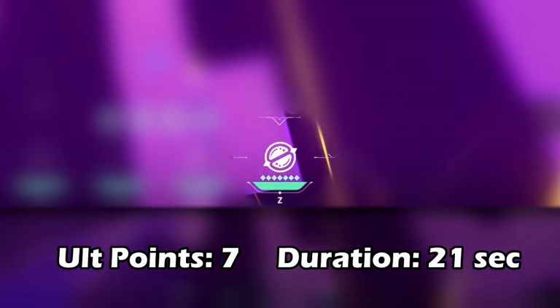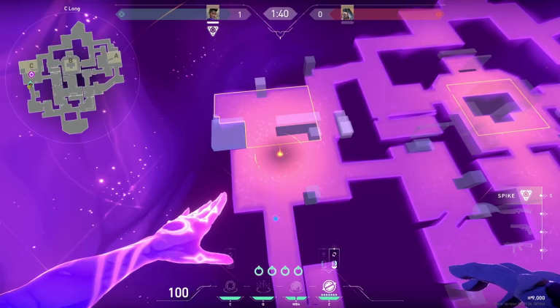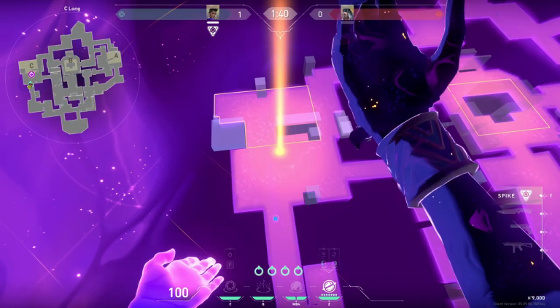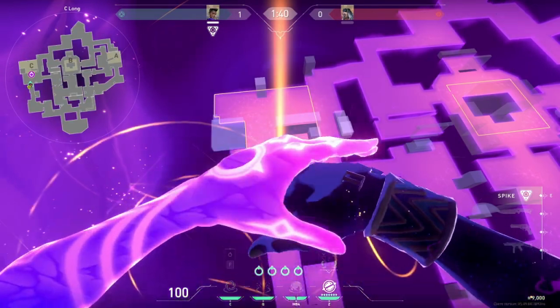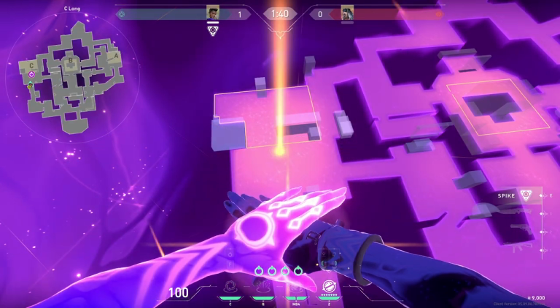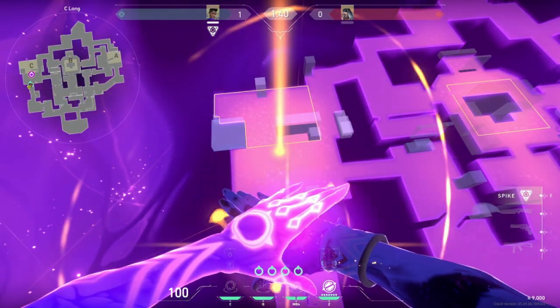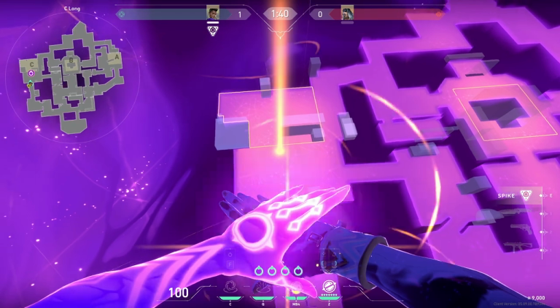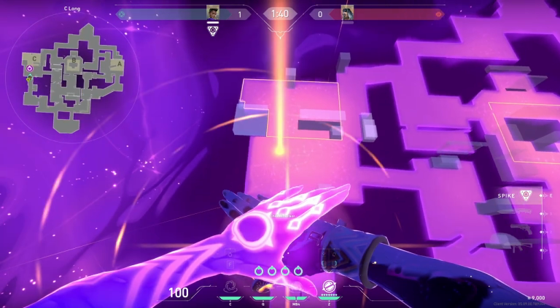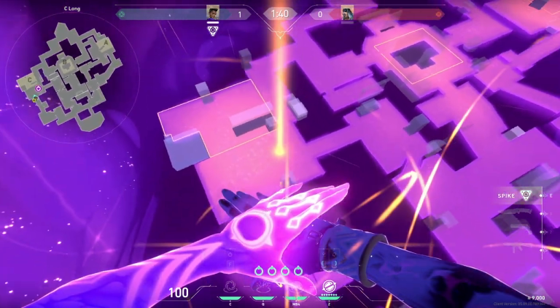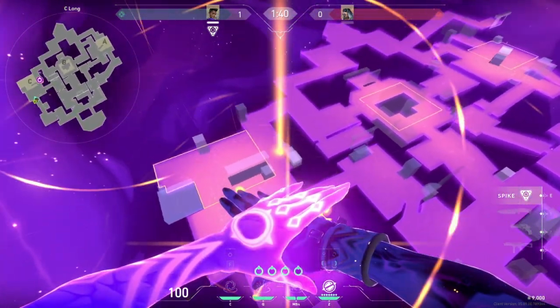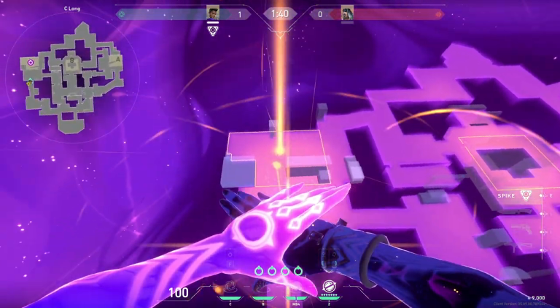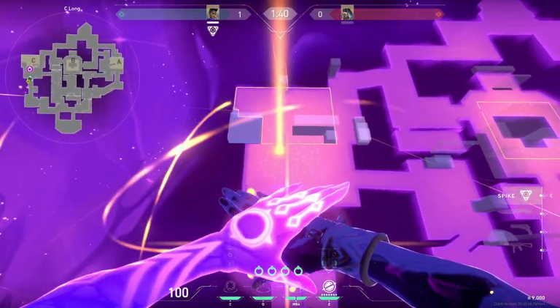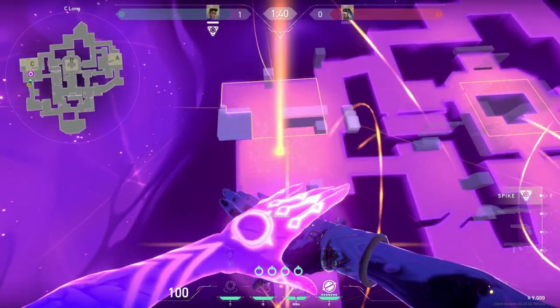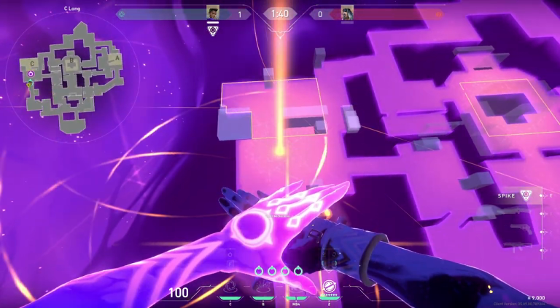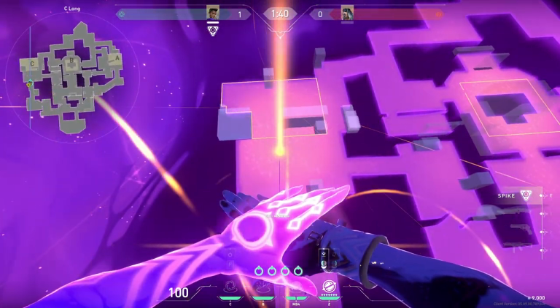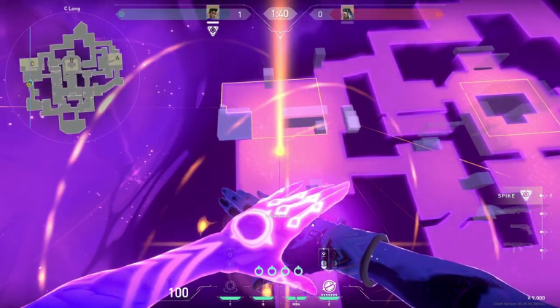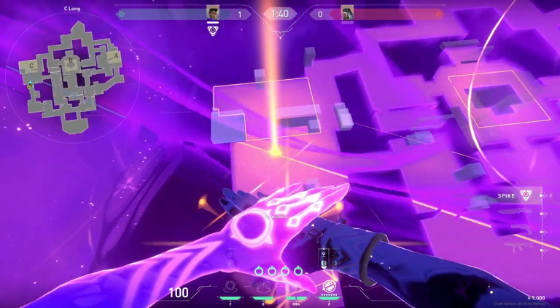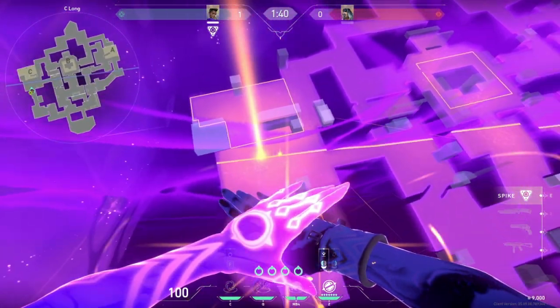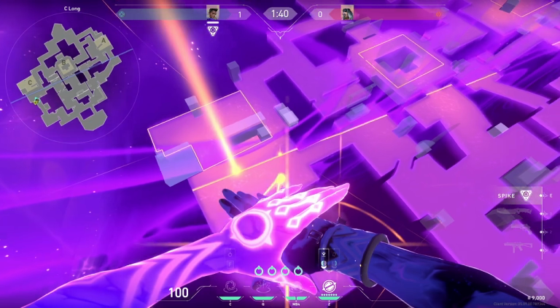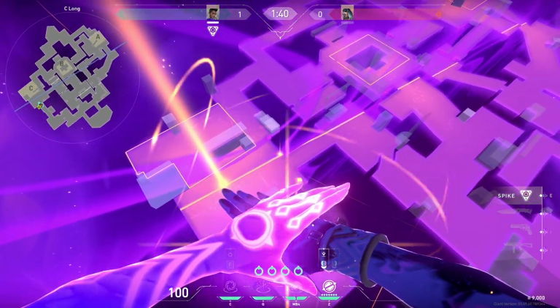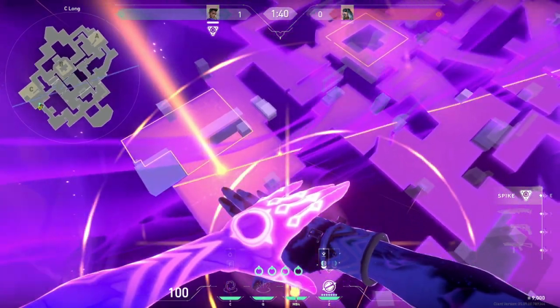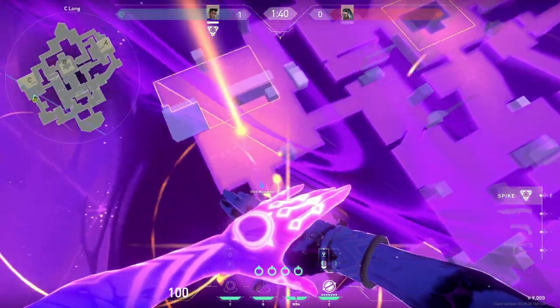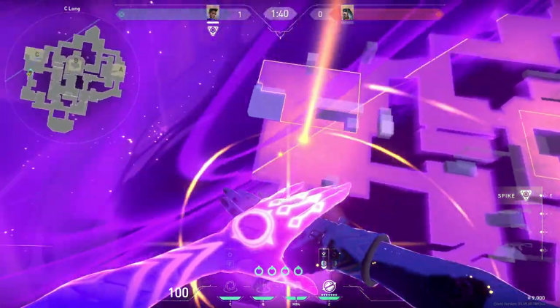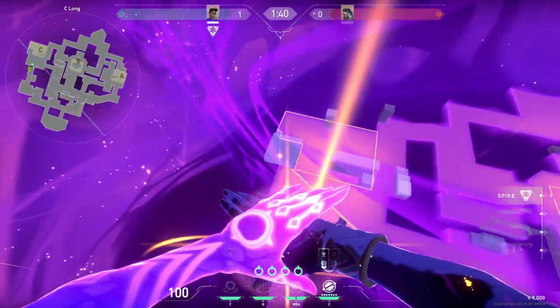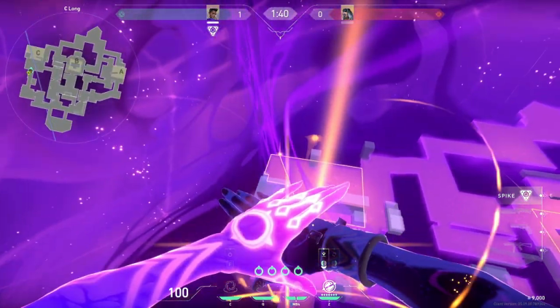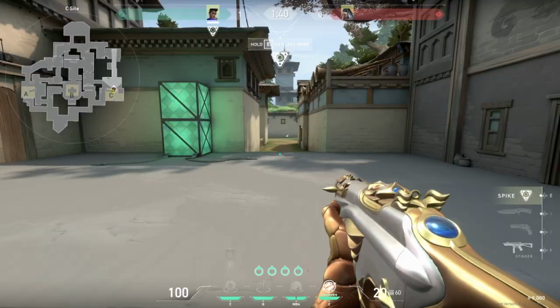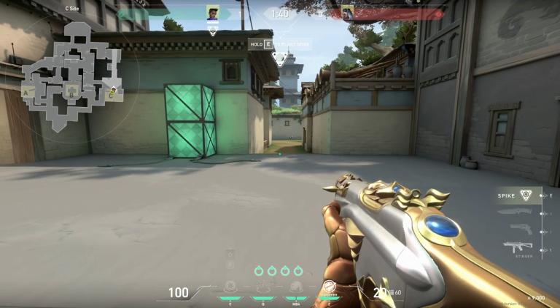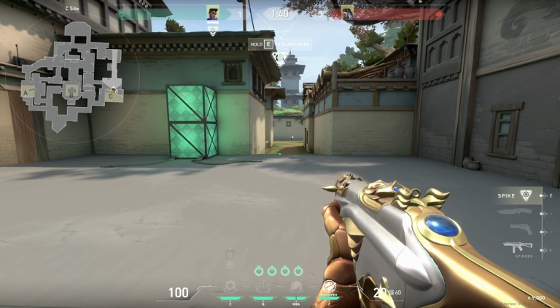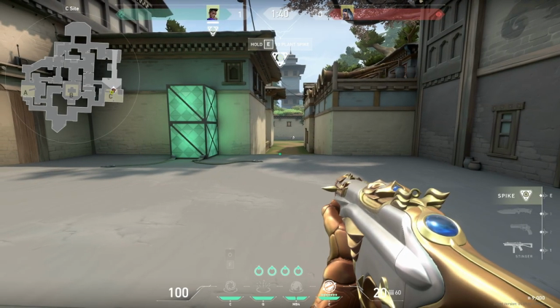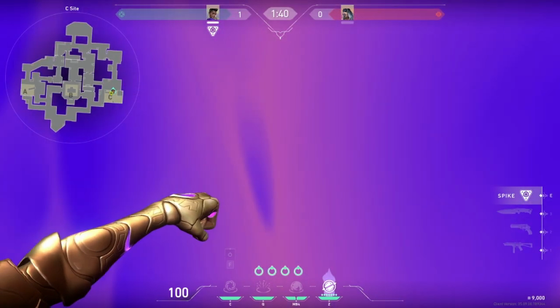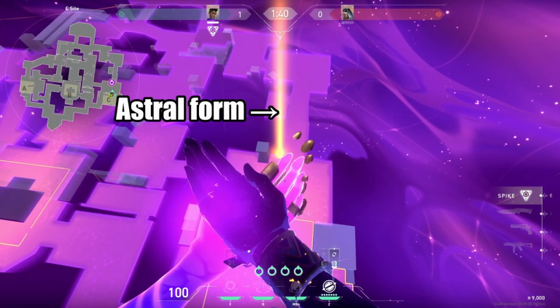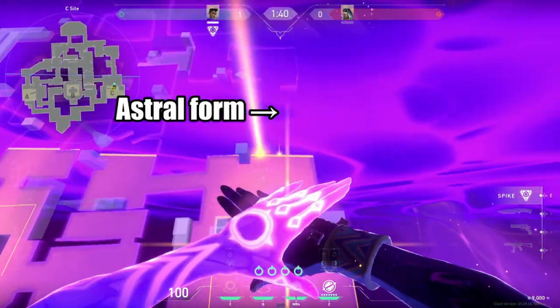To use Cosmic Divide, go into Astral Form and right-click anywhere you want. After right-clicking, the wall will appear and create an axis which you can then rotate in the direction you want the wall to be placed. Here's how to do it if you need to get the wall down super quick.